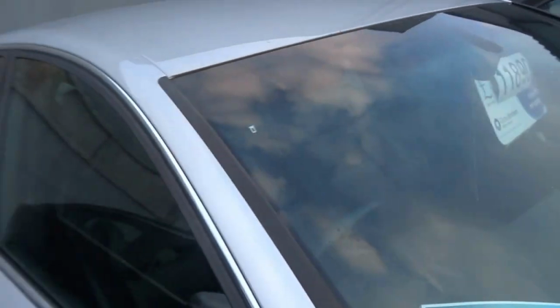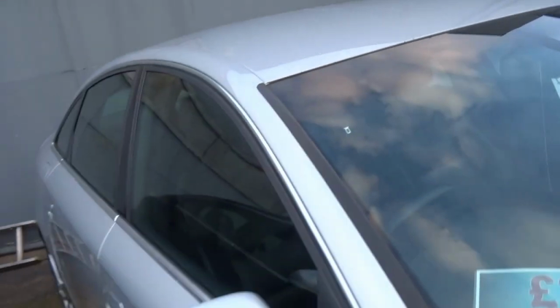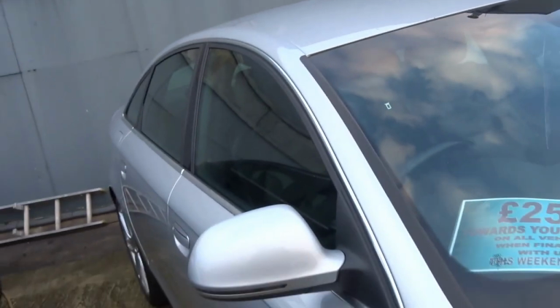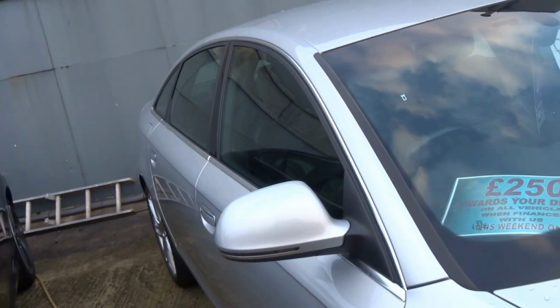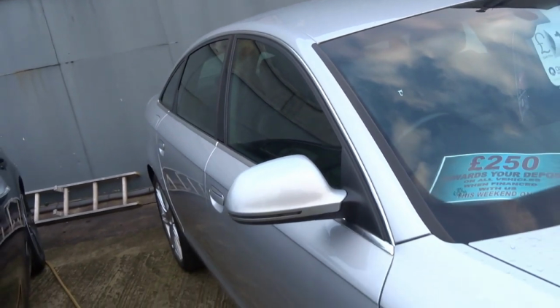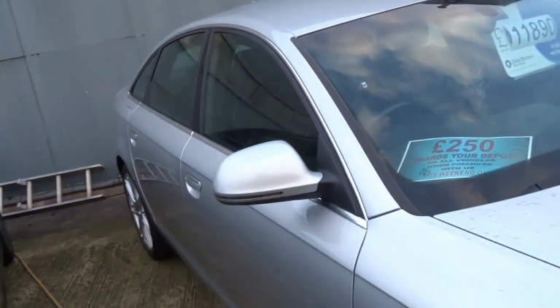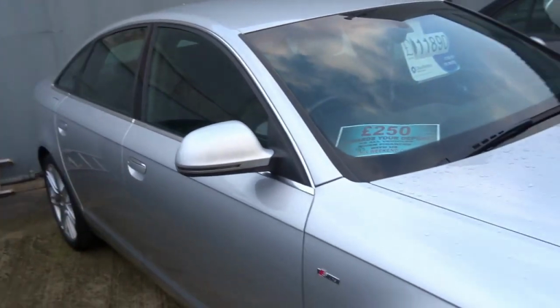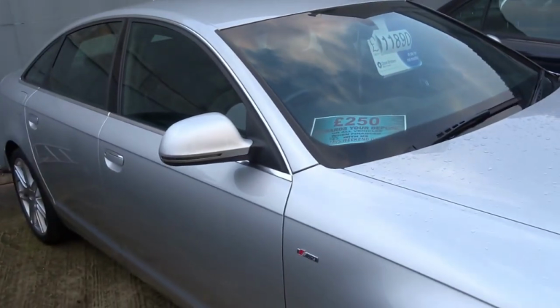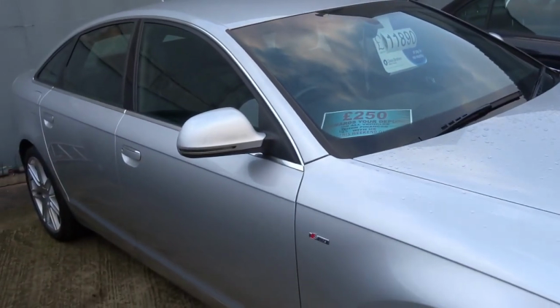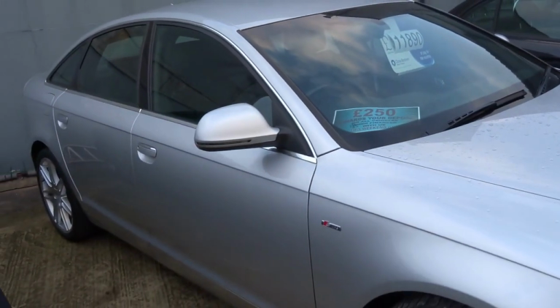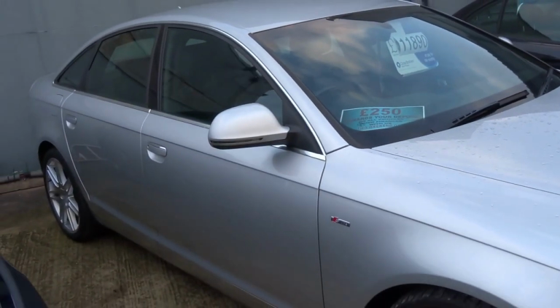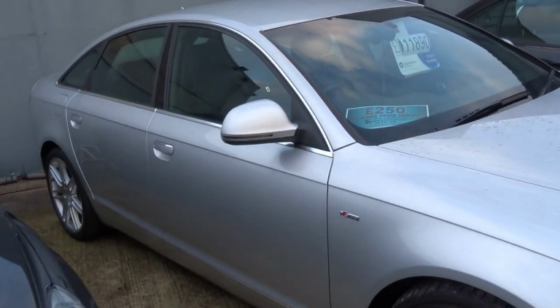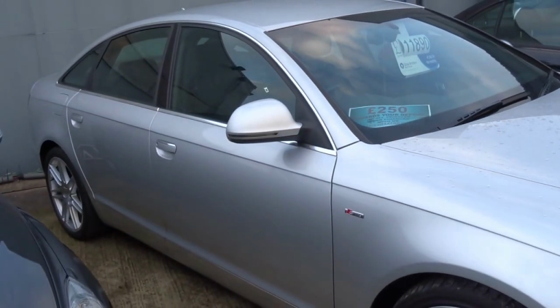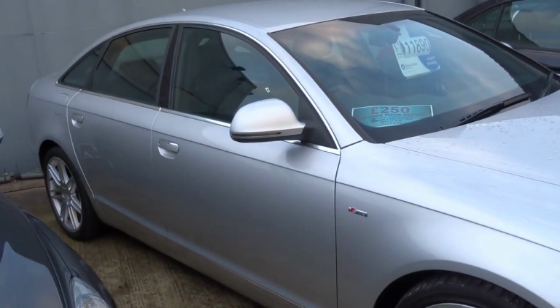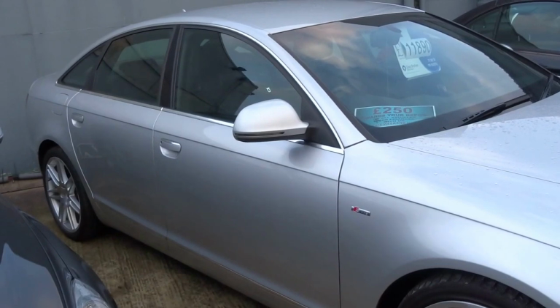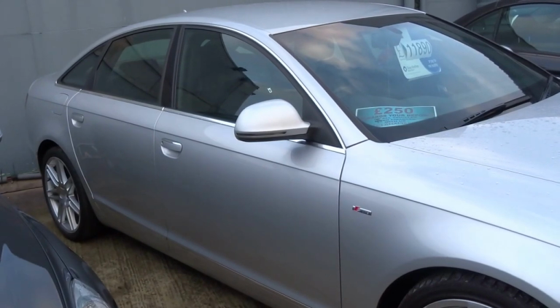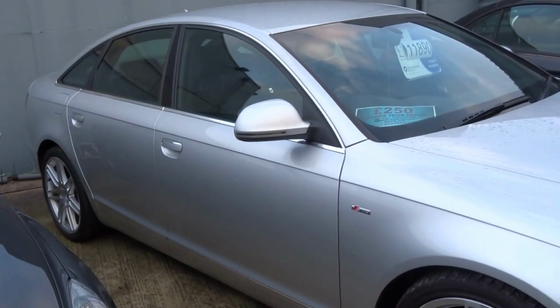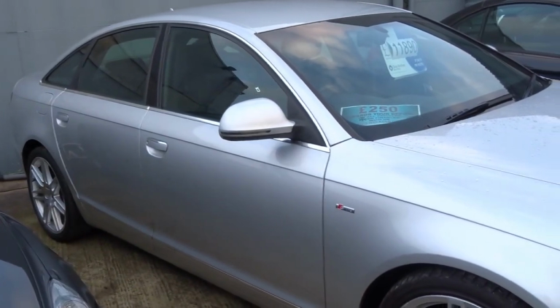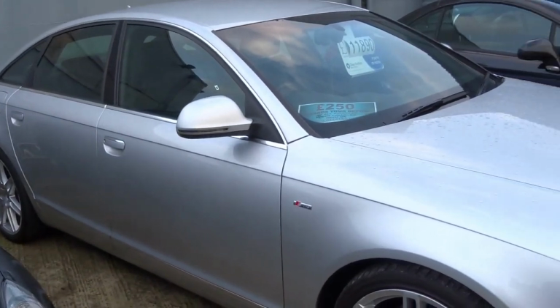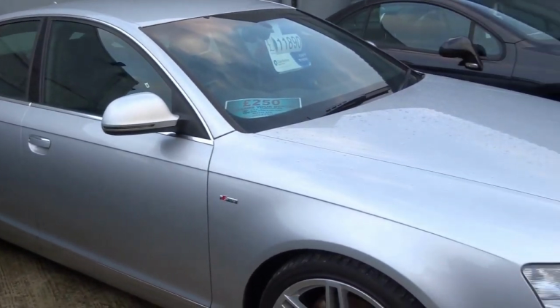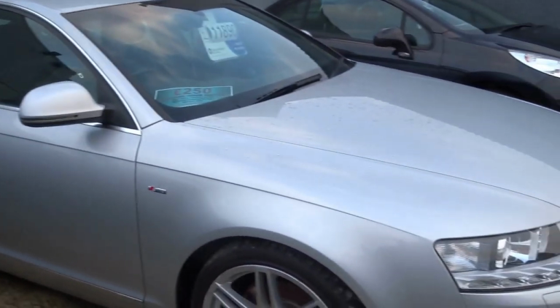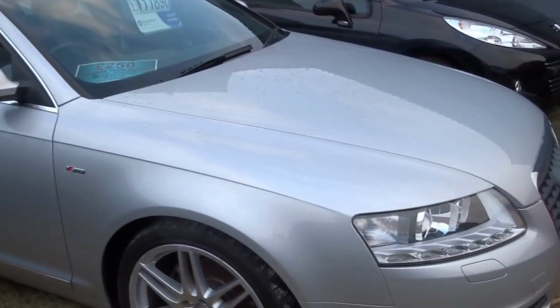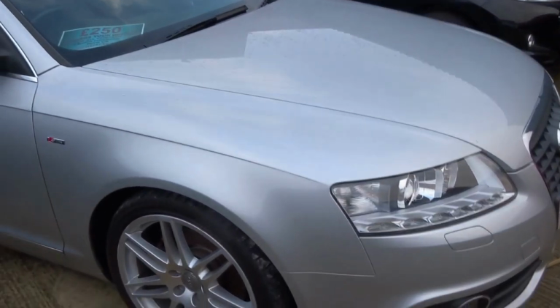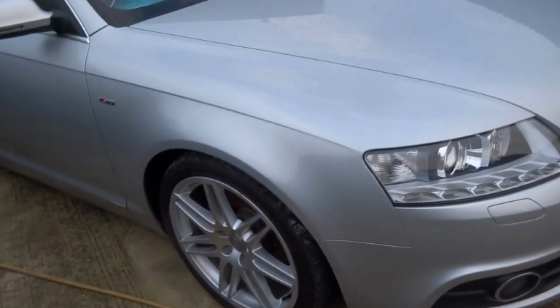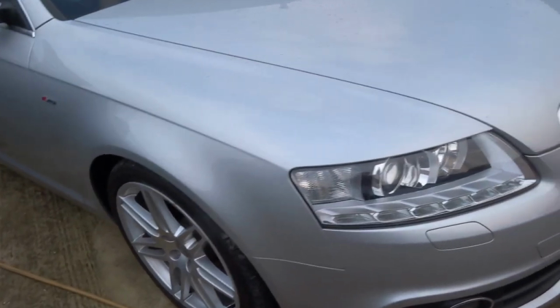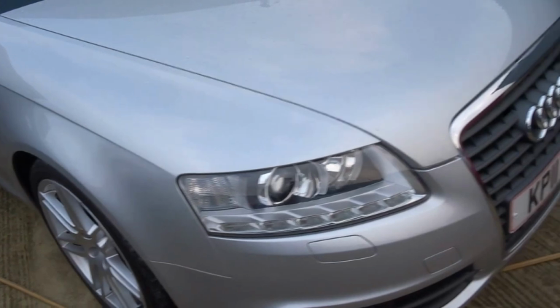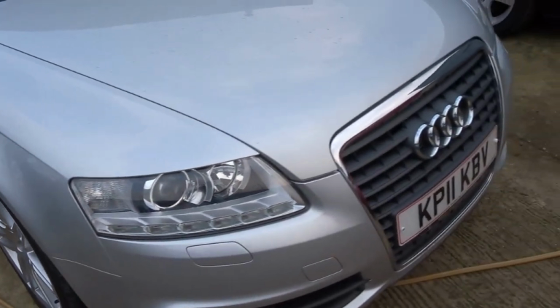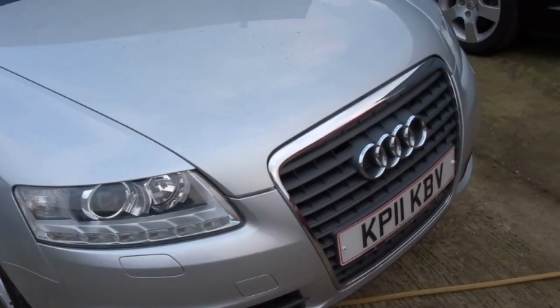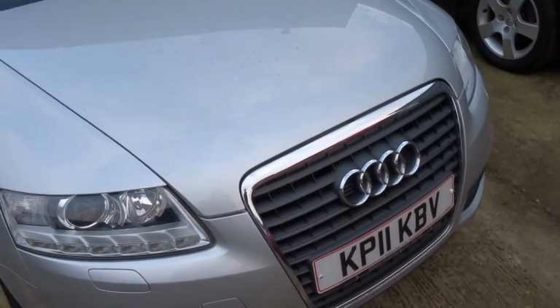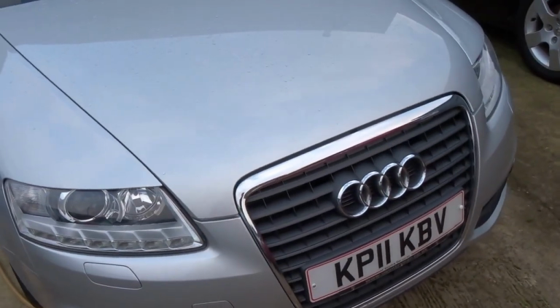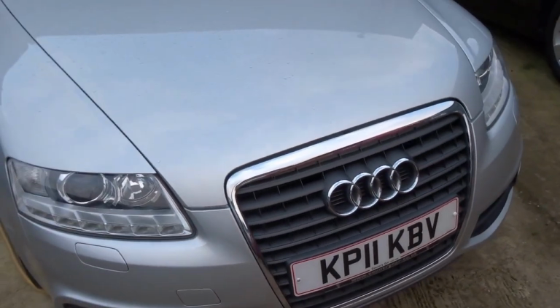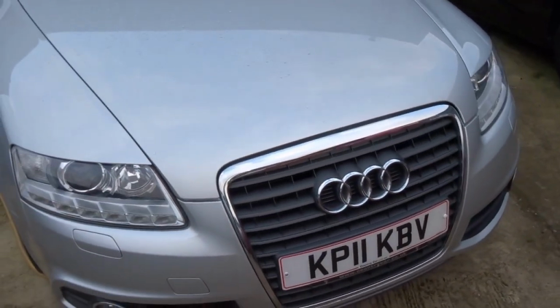It's a lot of car for the money. Two keys, satellite navigation, cruise control — all for just £11,890. If you'd like to view the car, give us a call and pop in.